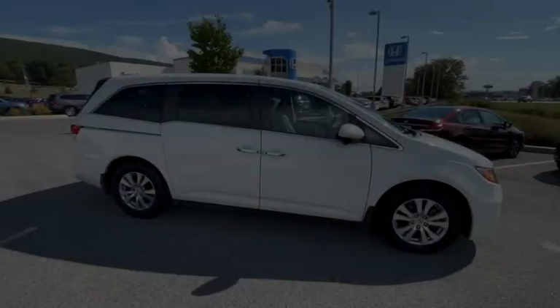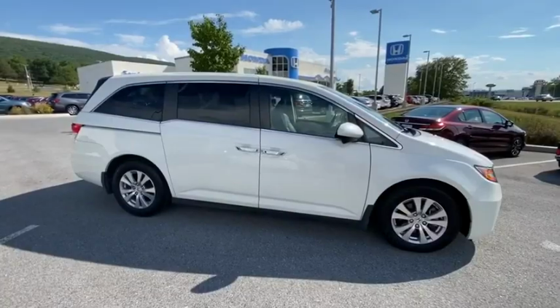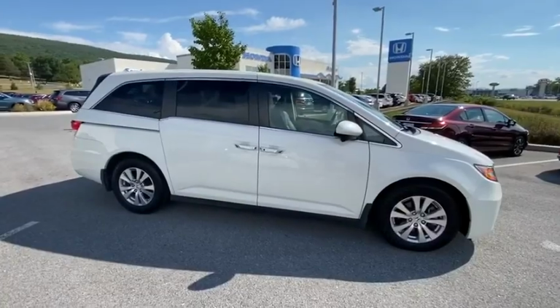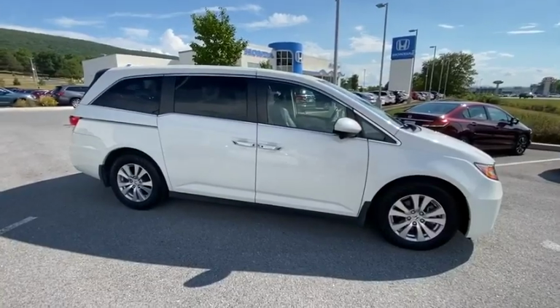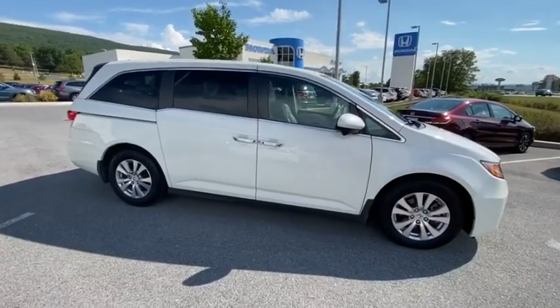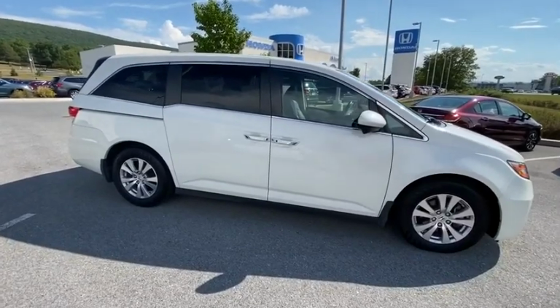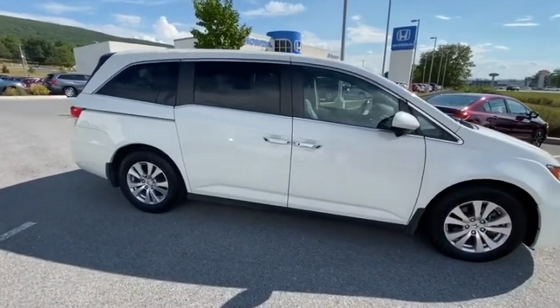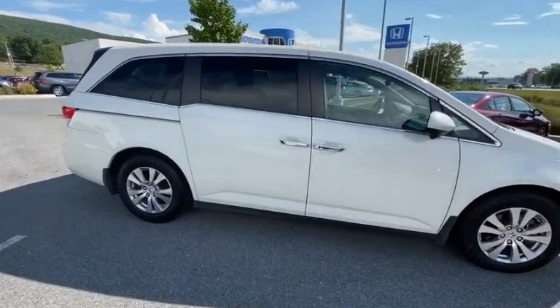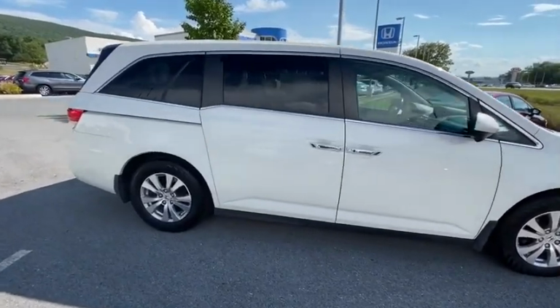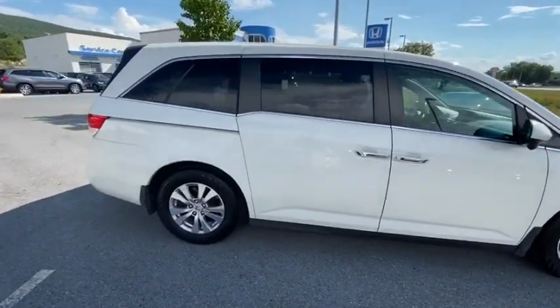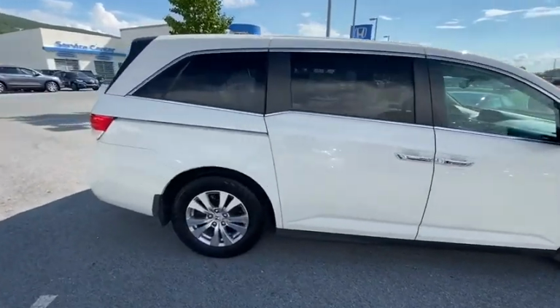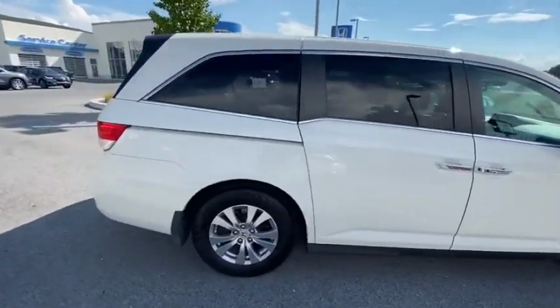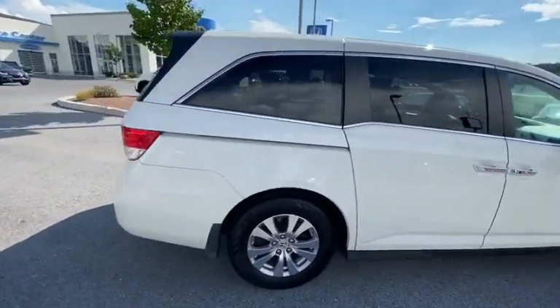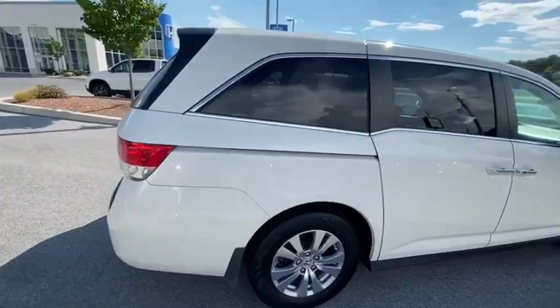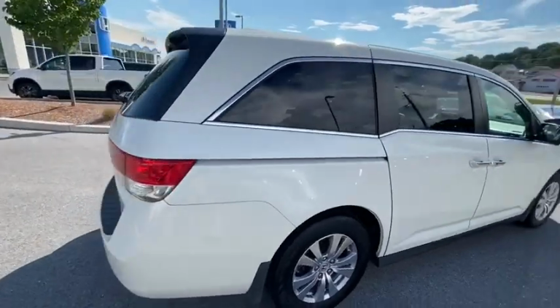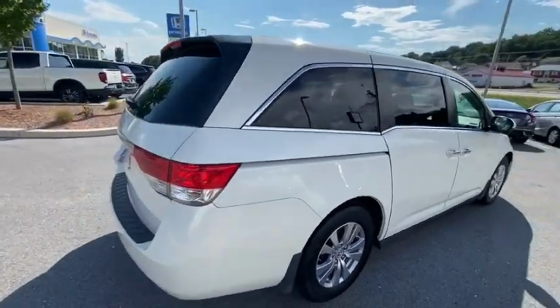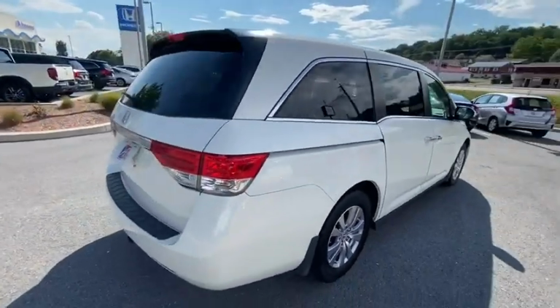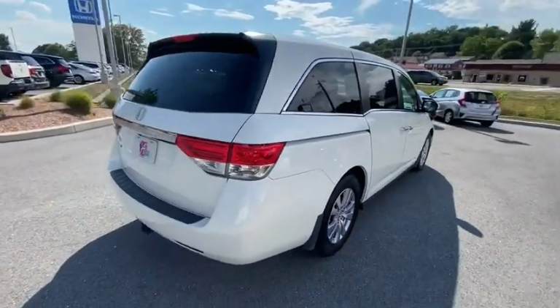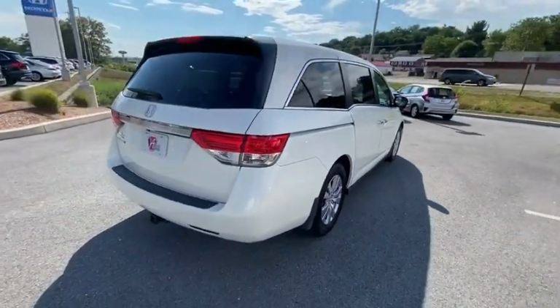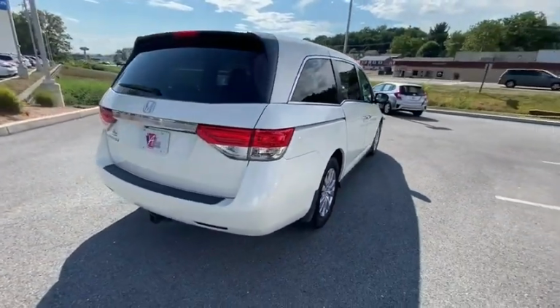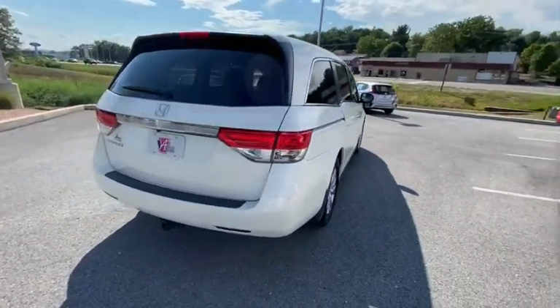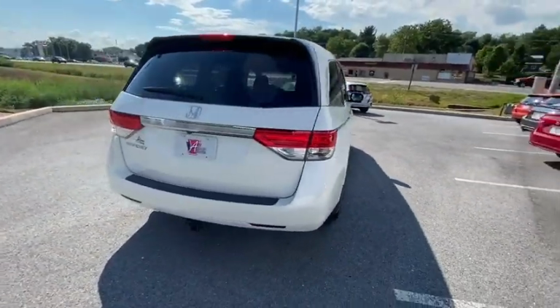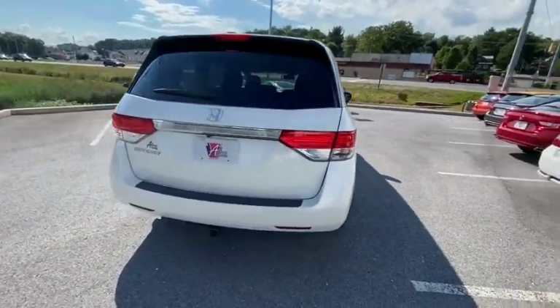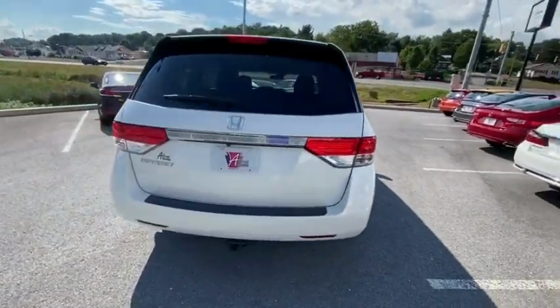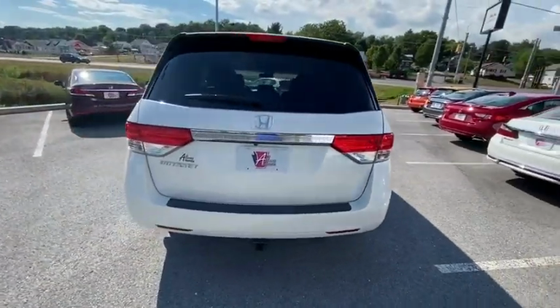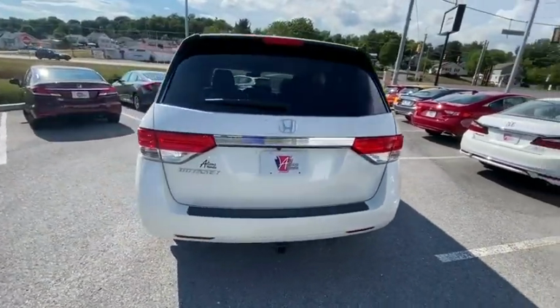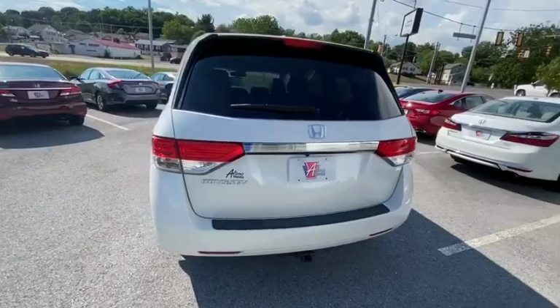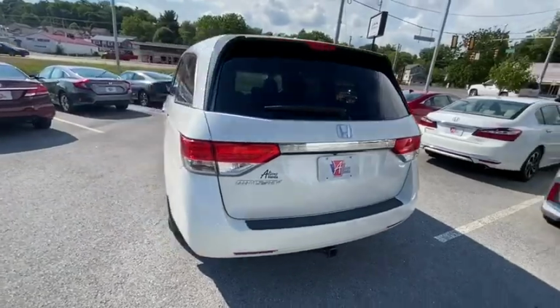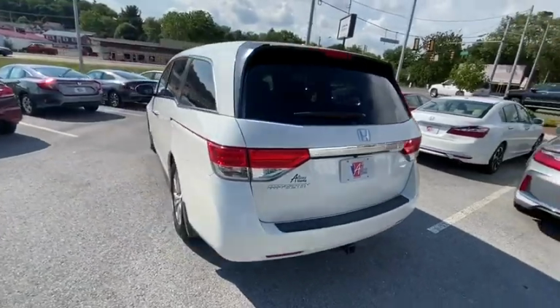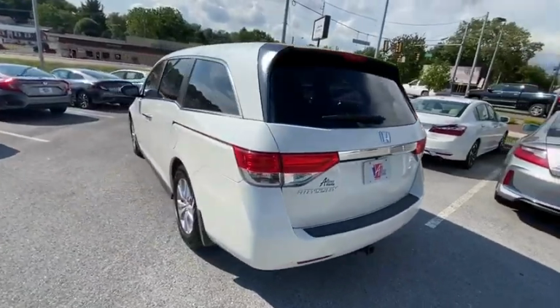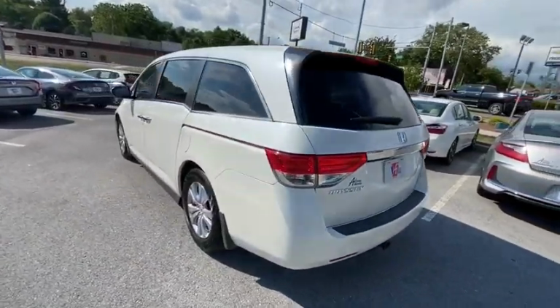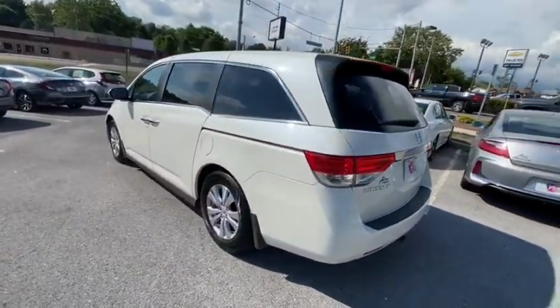Make a great choice today with the 2016 Honda Odyssey. The Honda Odyssey is a showcase of distinguished style, captivating technology, and advanced safety features — a must for all families.